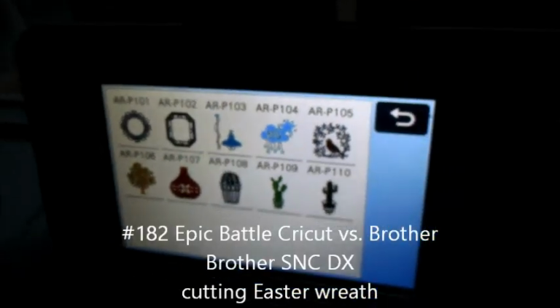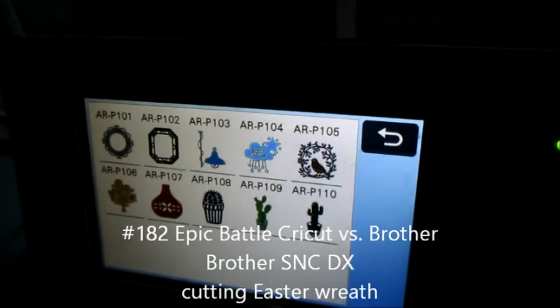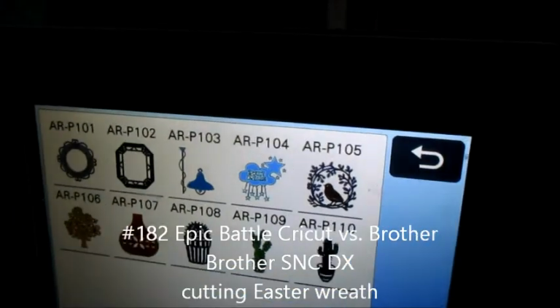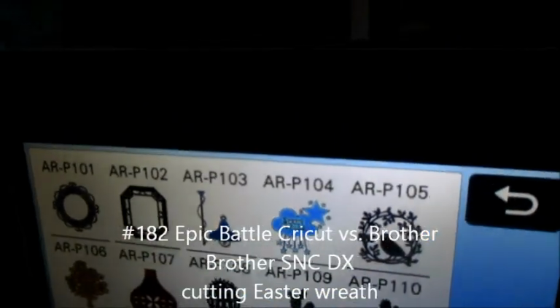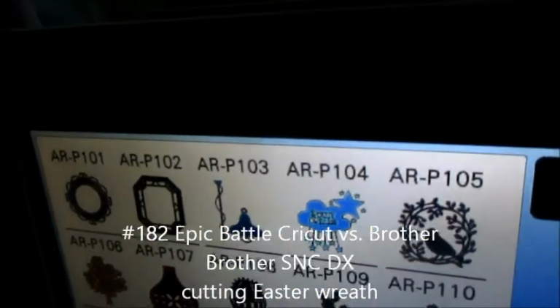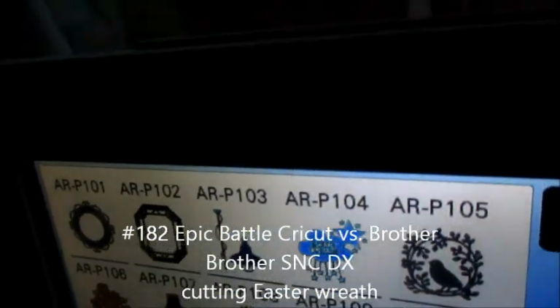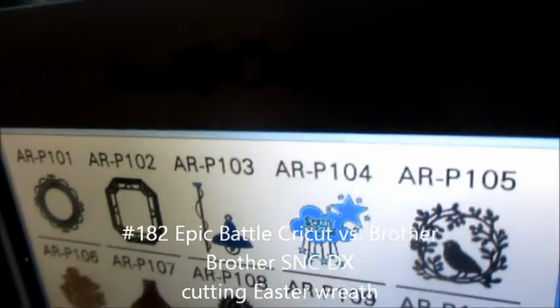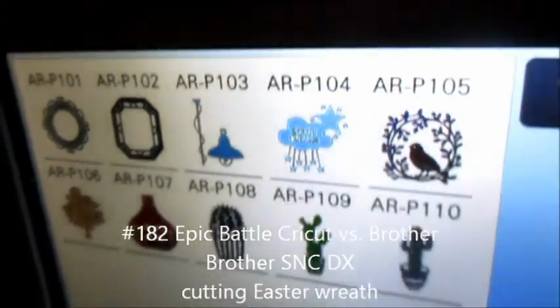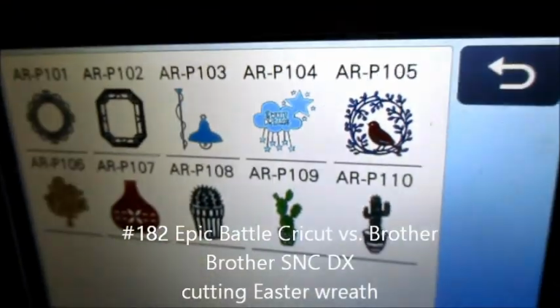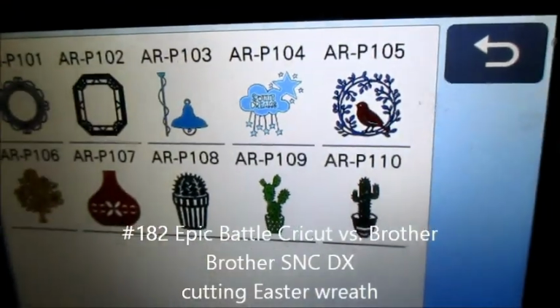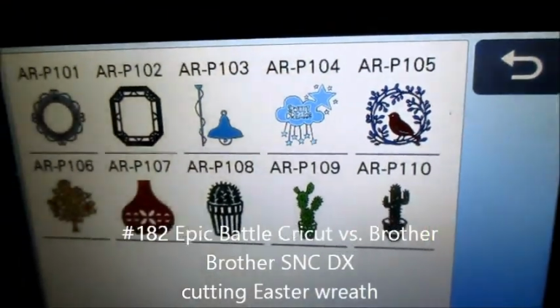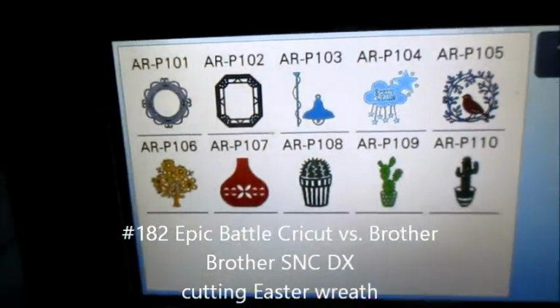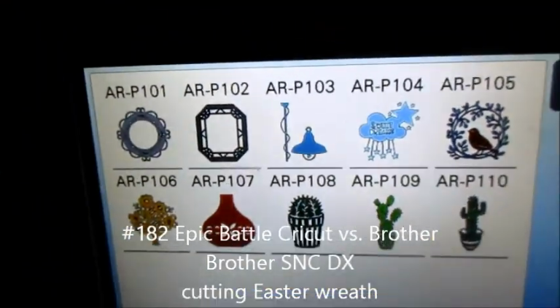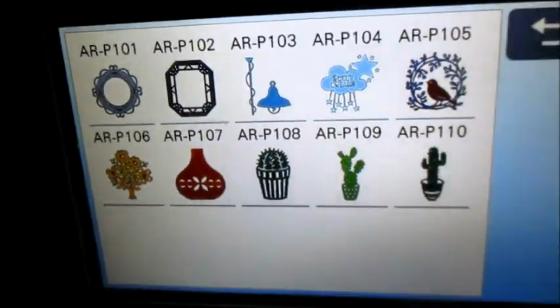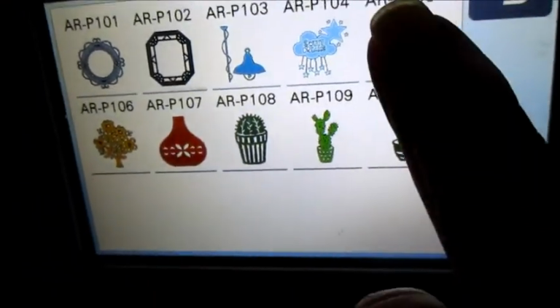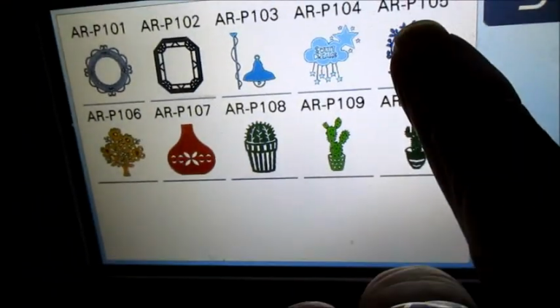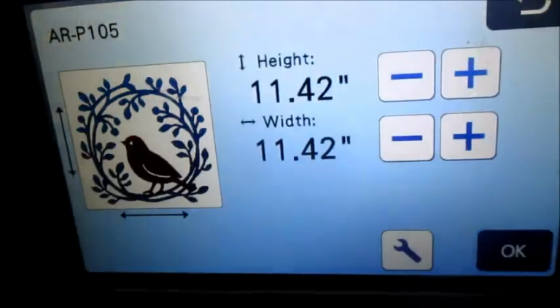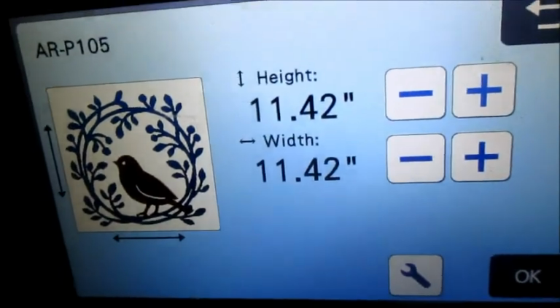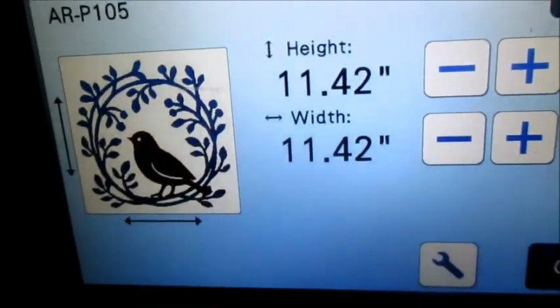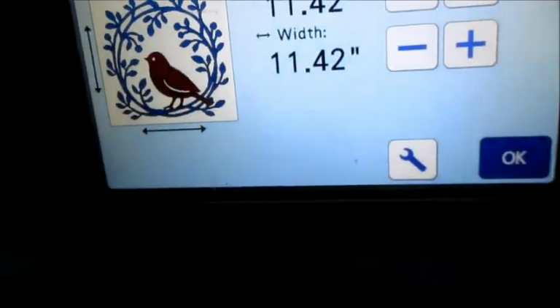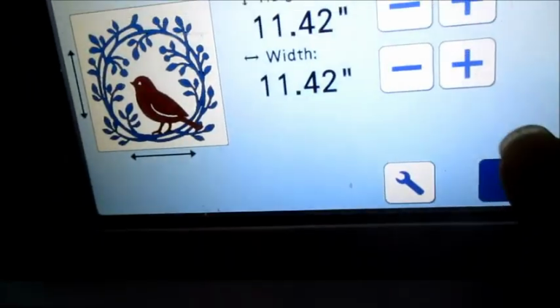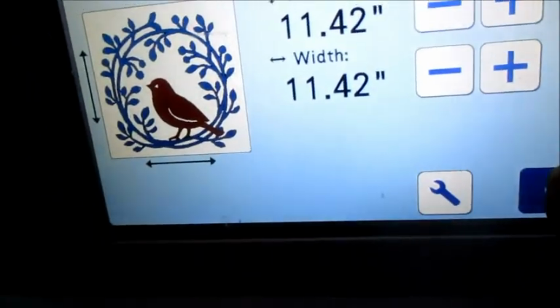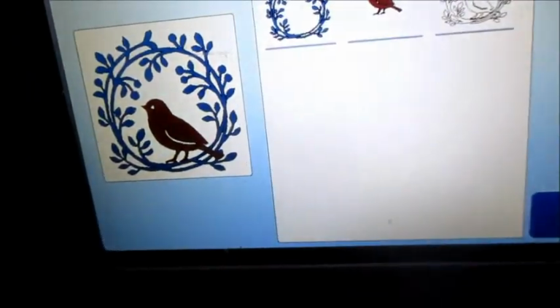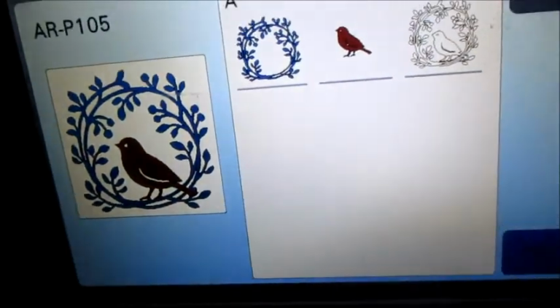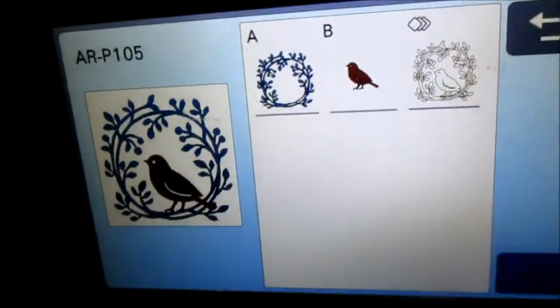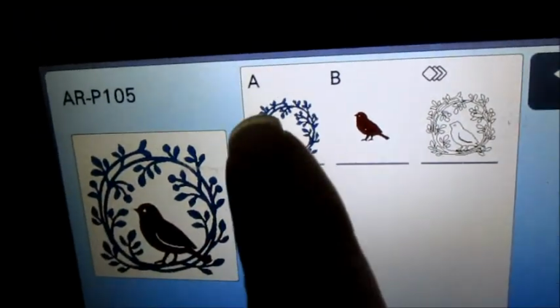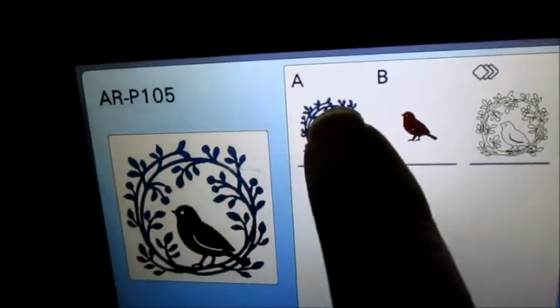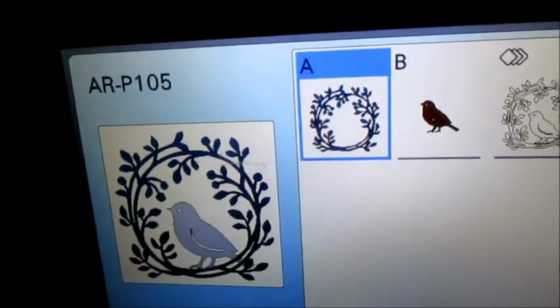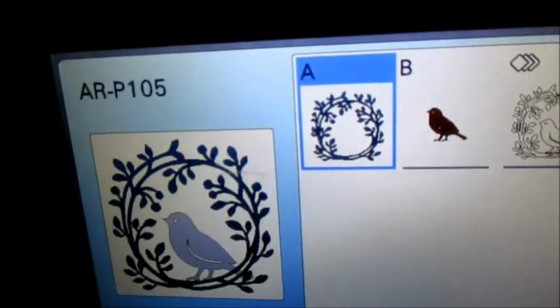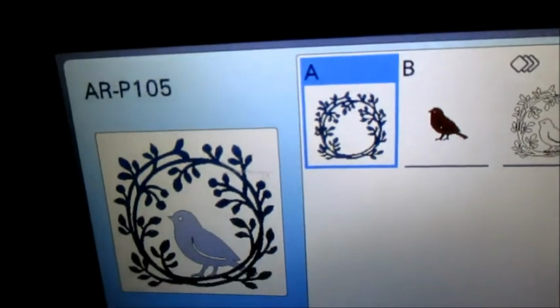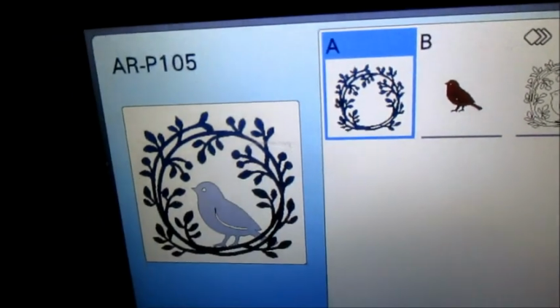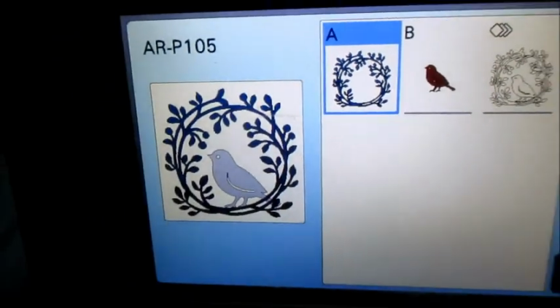Hi, I'm here on the ScanNCut DX — I don't know if you can see that — and I'm looking to make a wreath for Easter items. I'm going to be using this wreath here, just the wreath, and you're going to see what we're going to do.